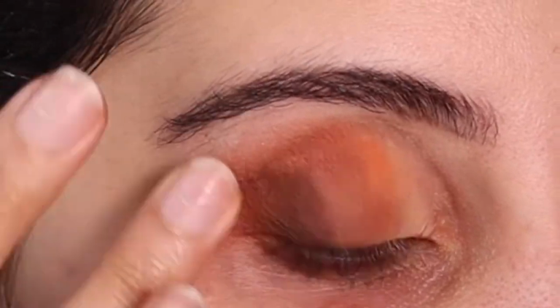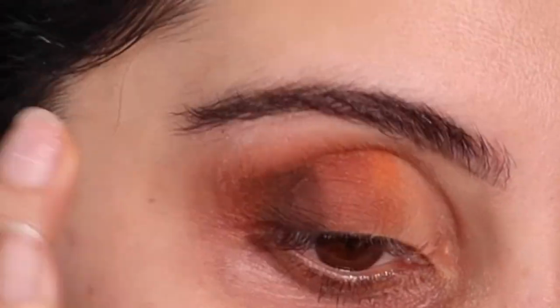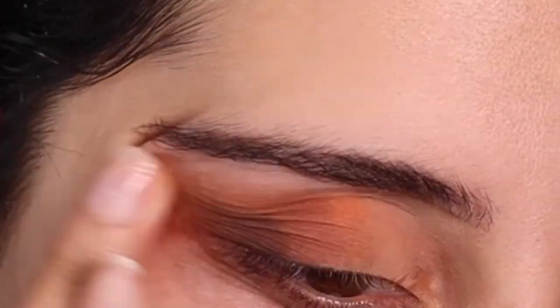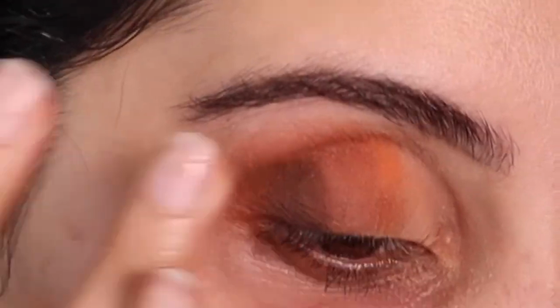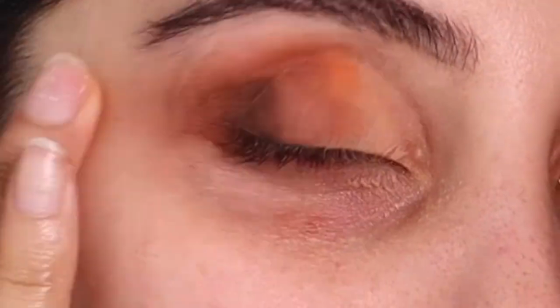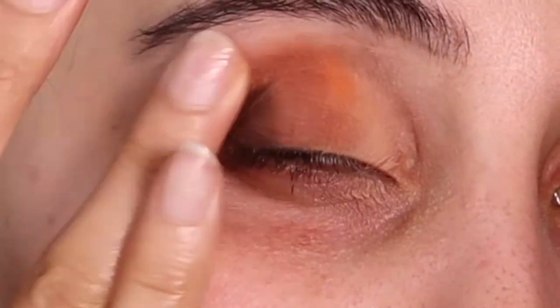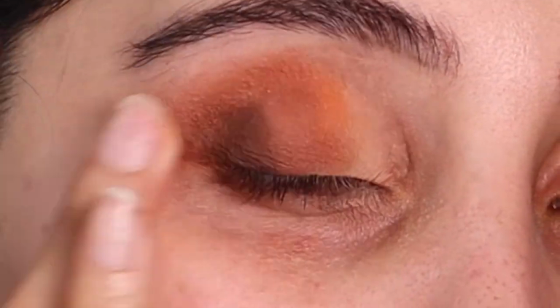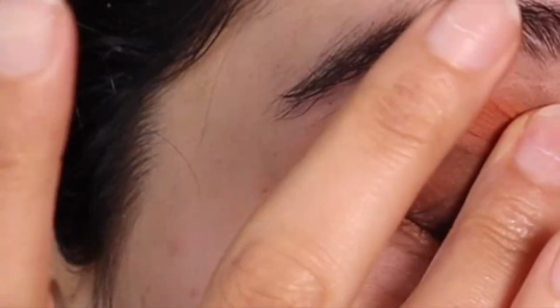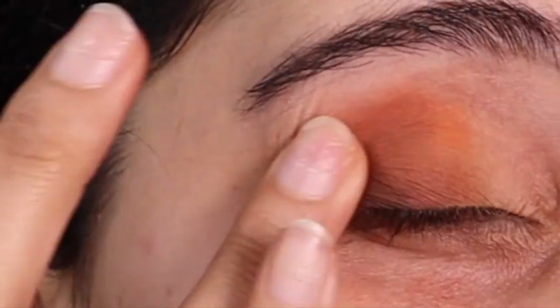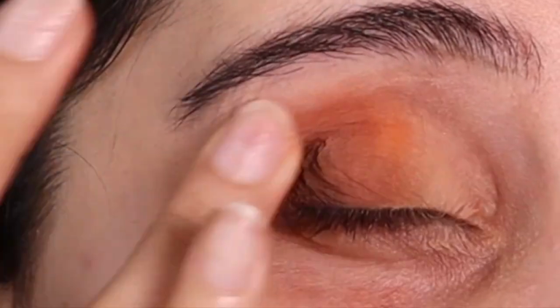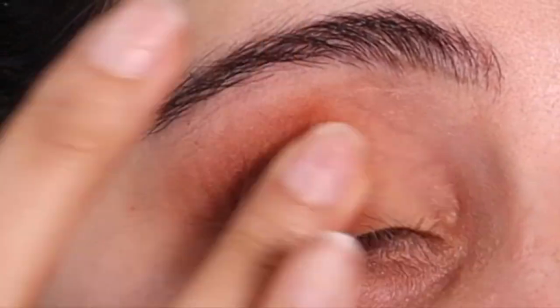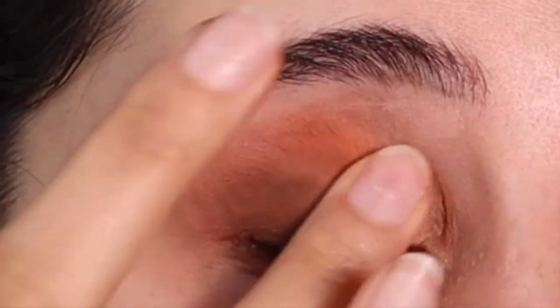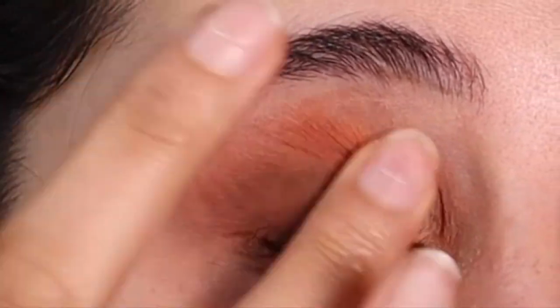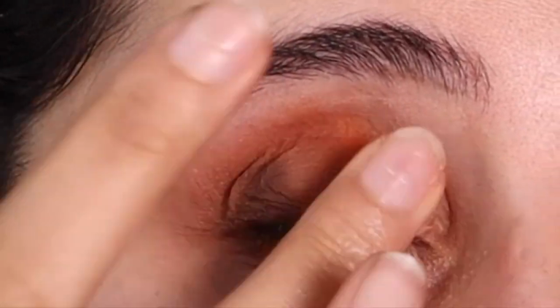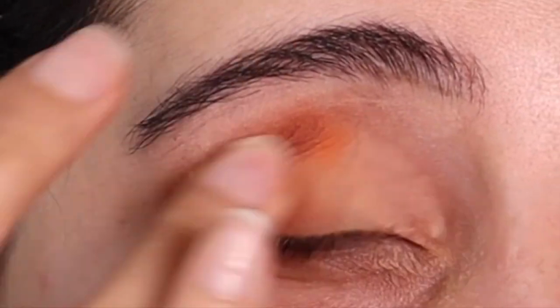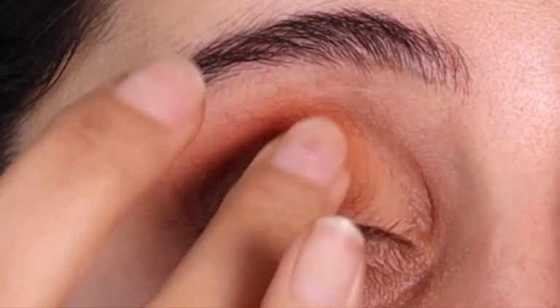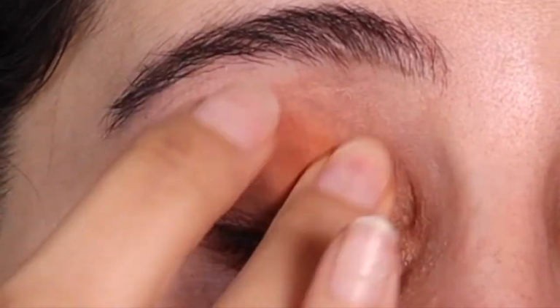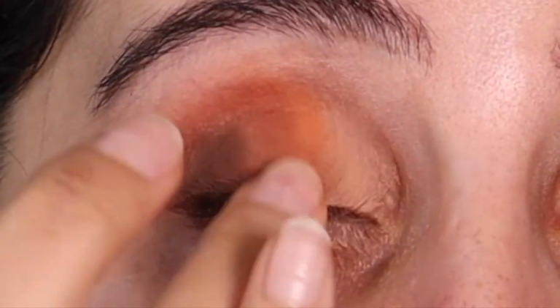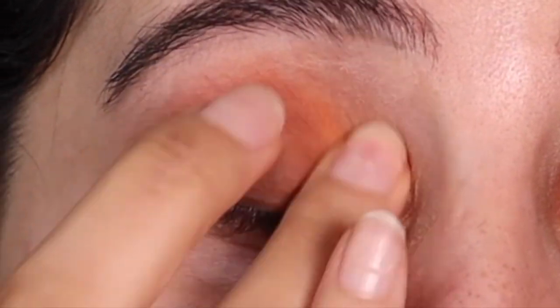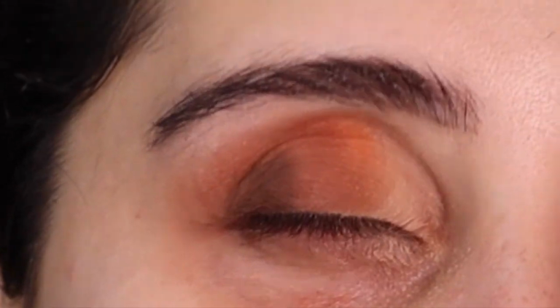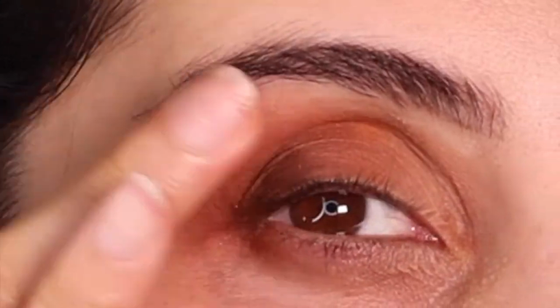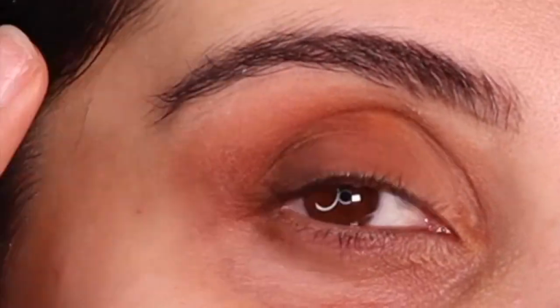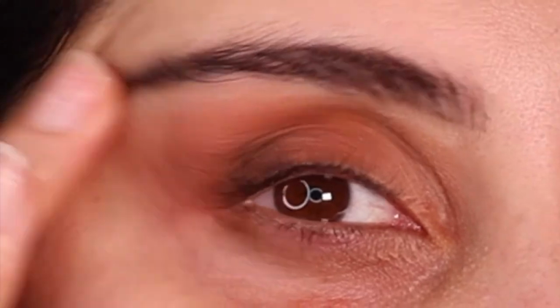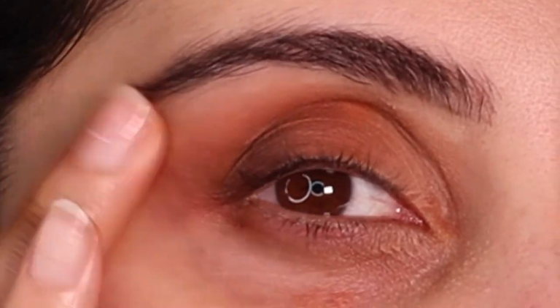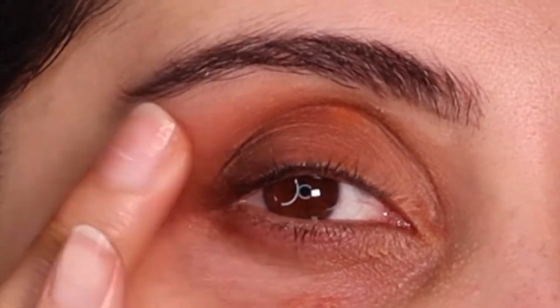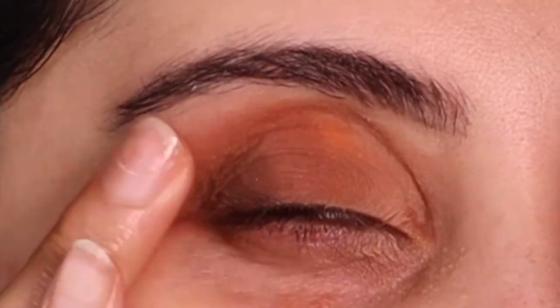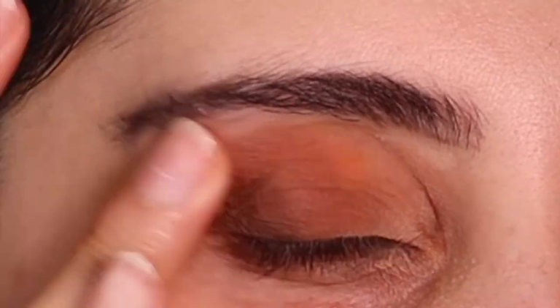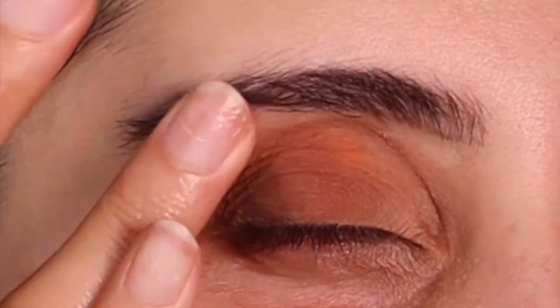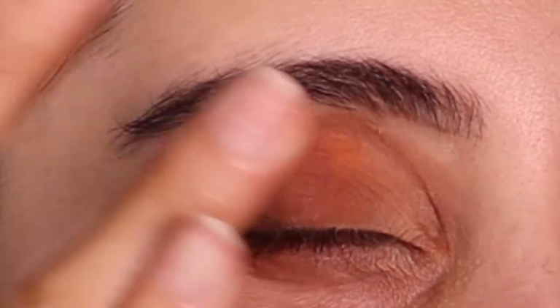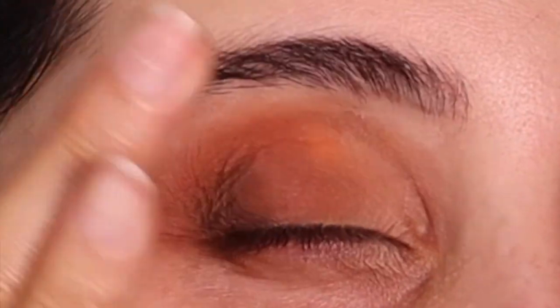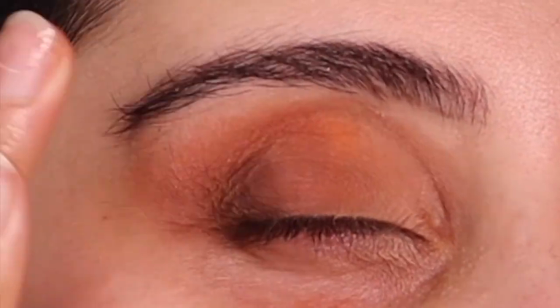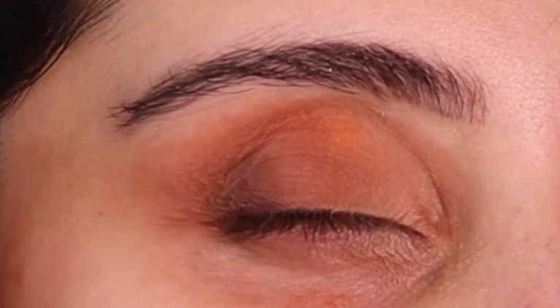I like to bring it out a little bit and then use my other finger to clean it up. The trick here is to just keep blending until you're happy. As you see, I'm blending it out so it looks very effortless and seamless.